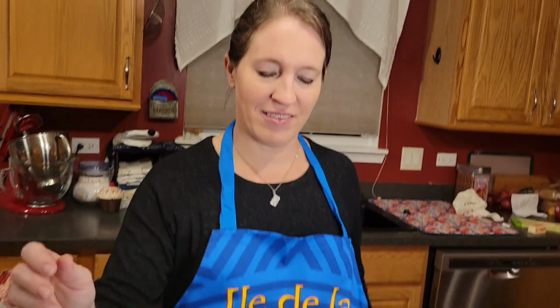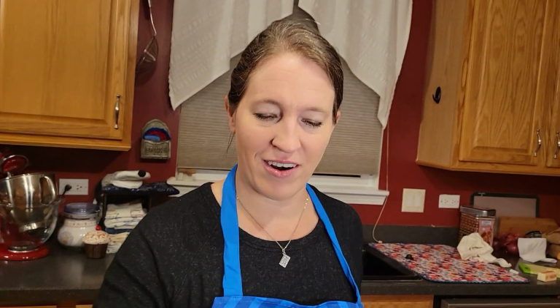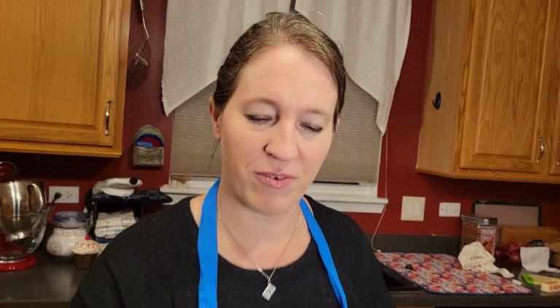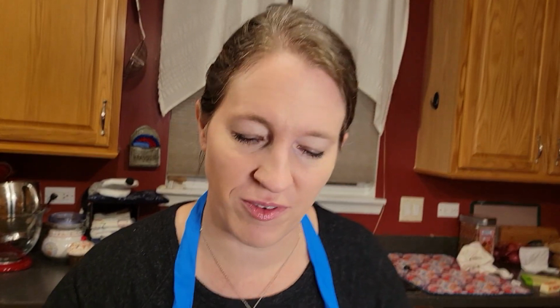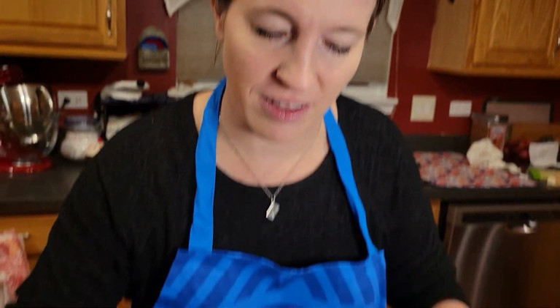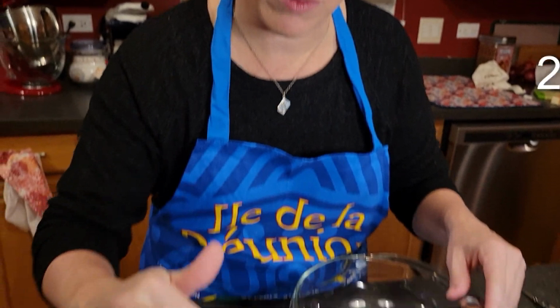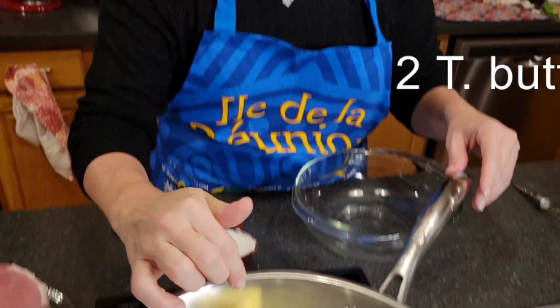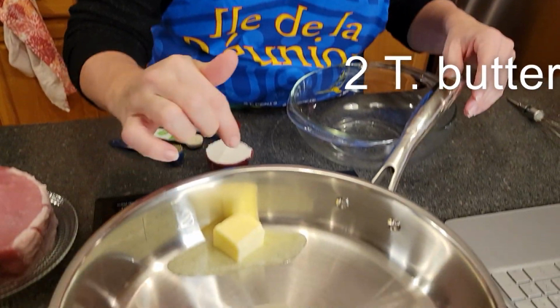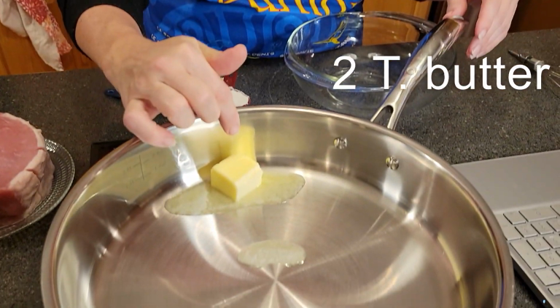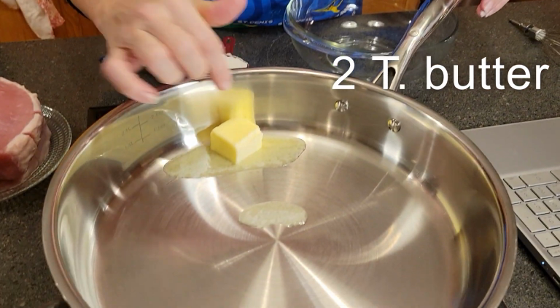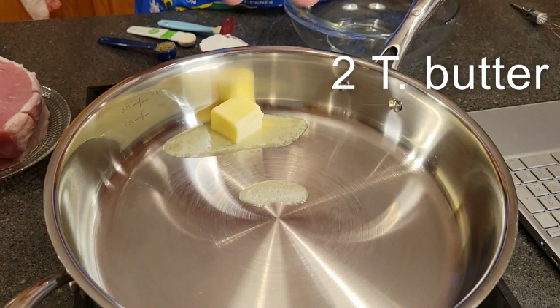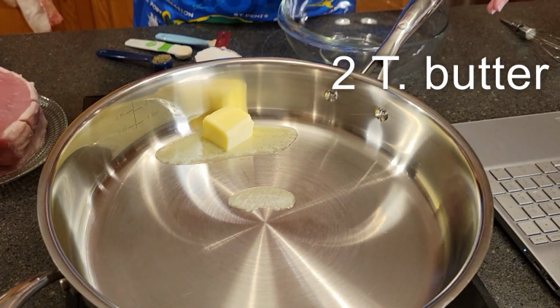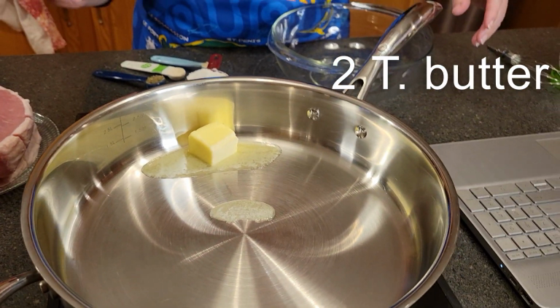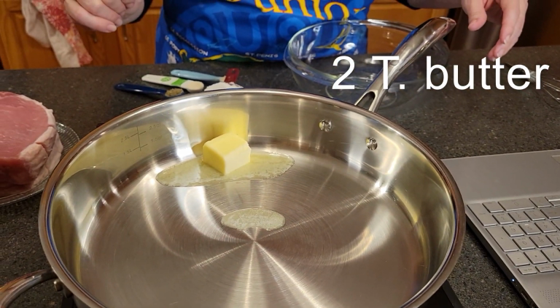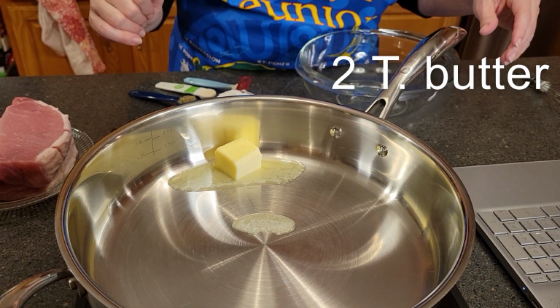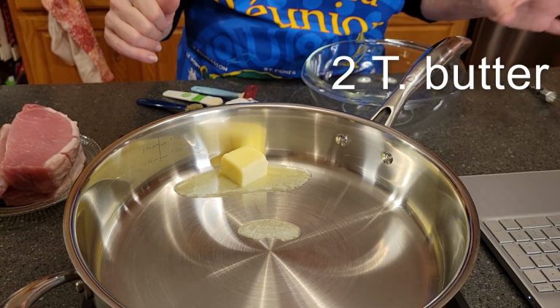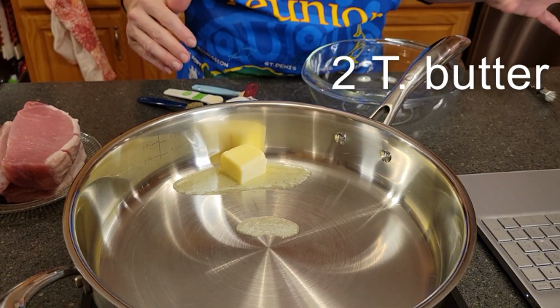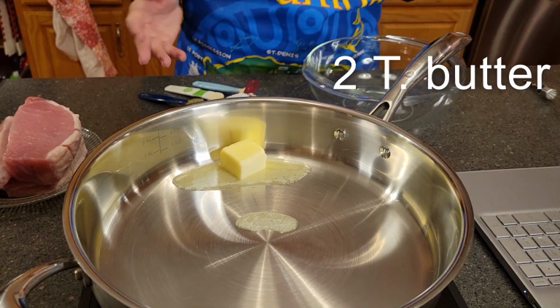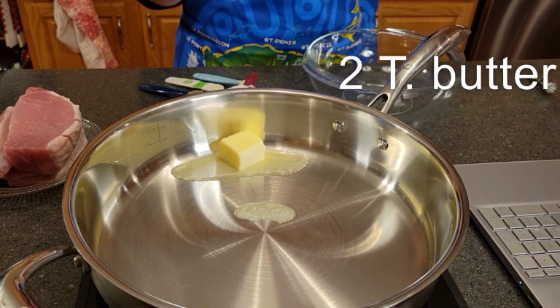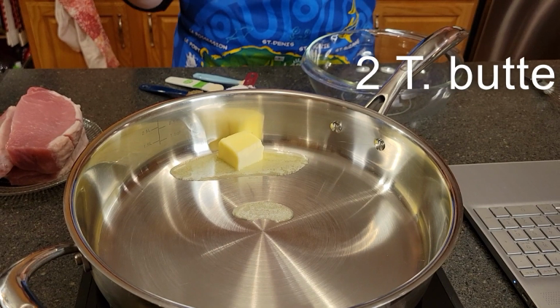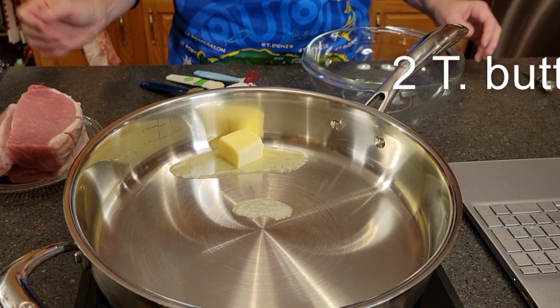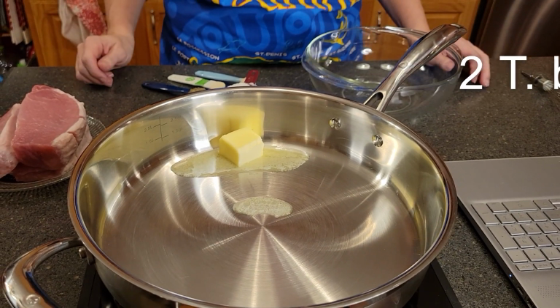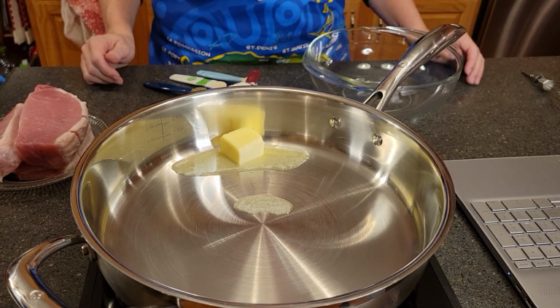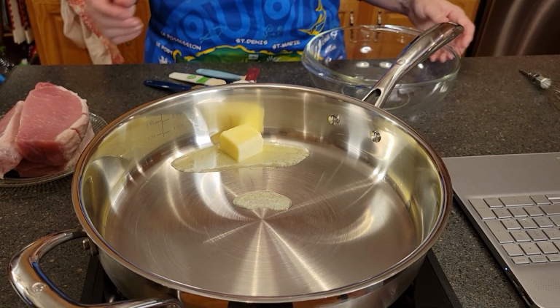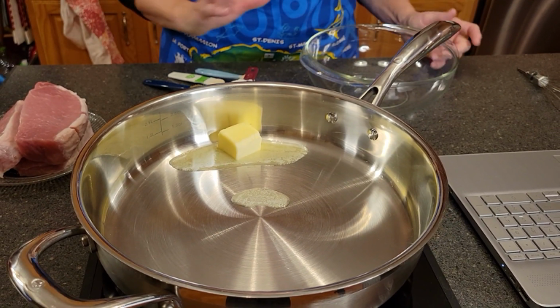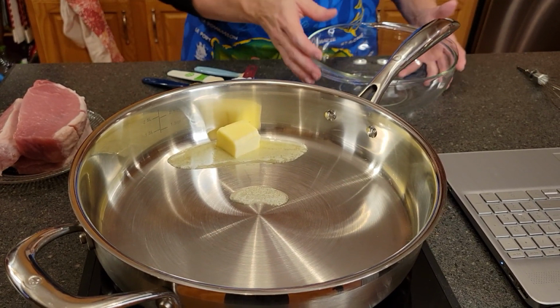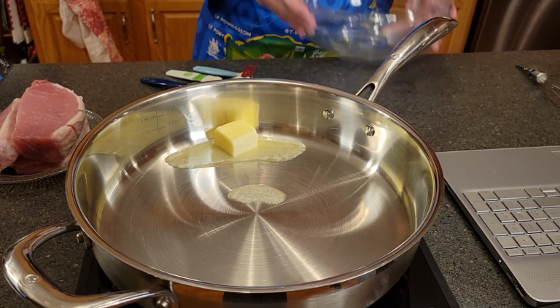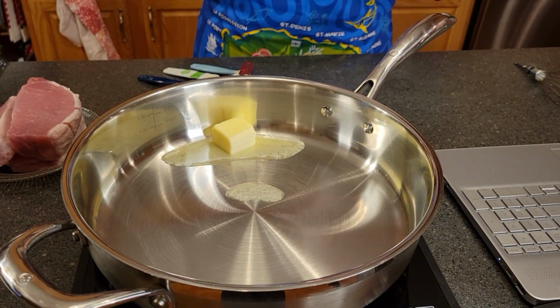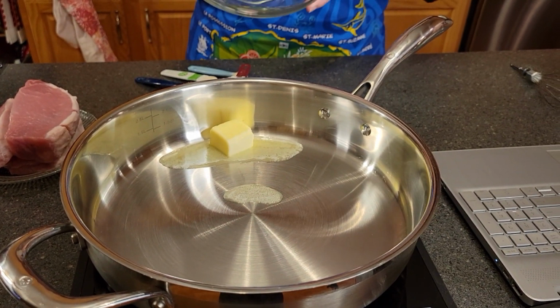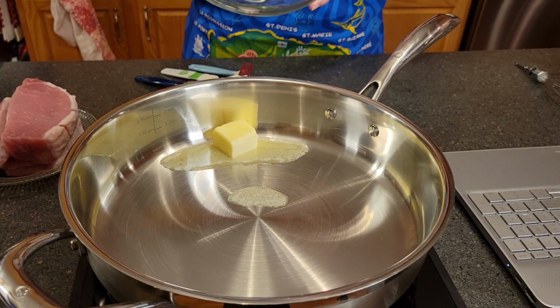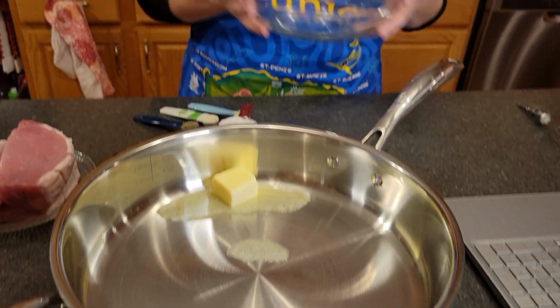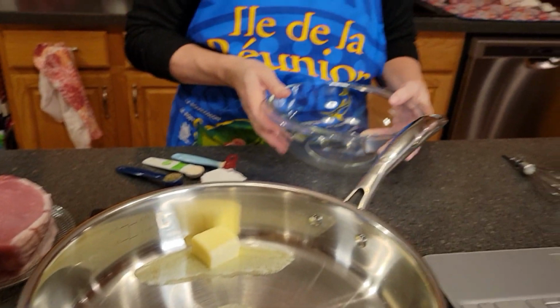To start off, we've got two tablespoons of butter melting in our large skillet here over medium, medium-high heat. And meanwhile, over here in this bowl,